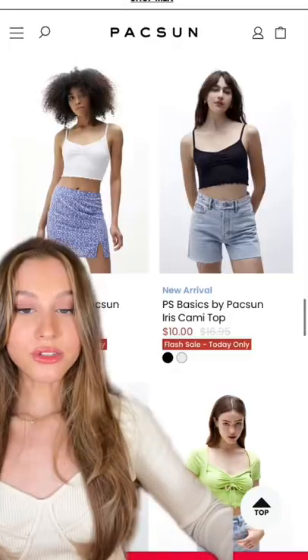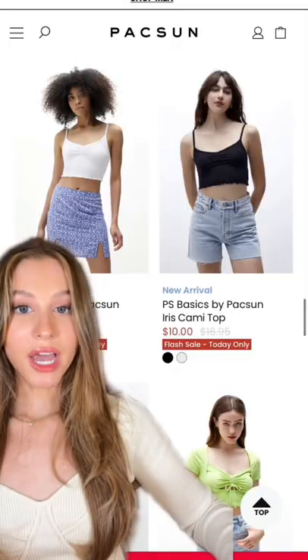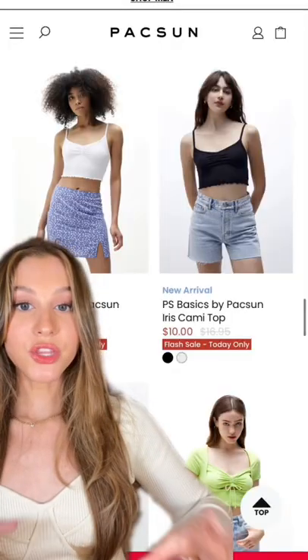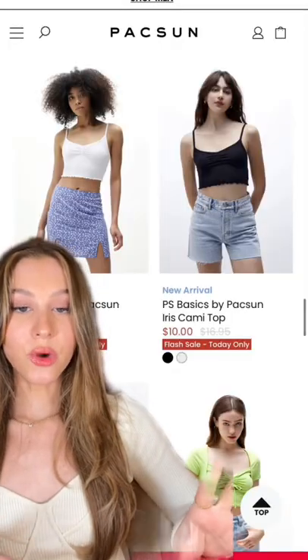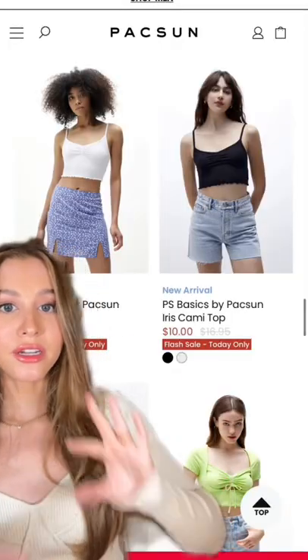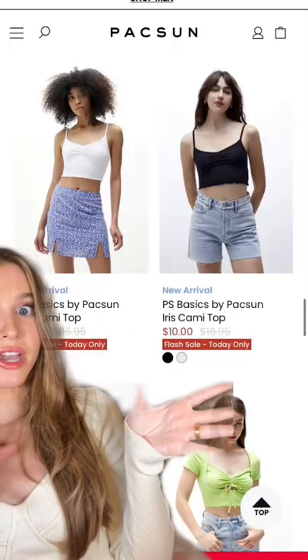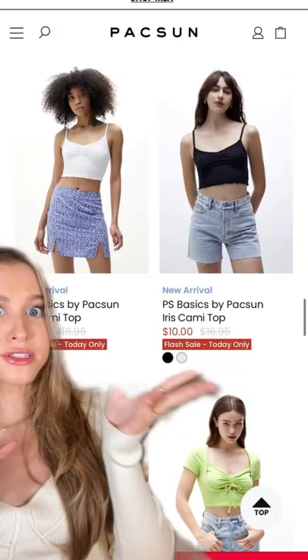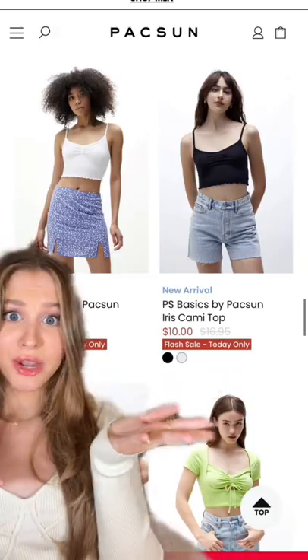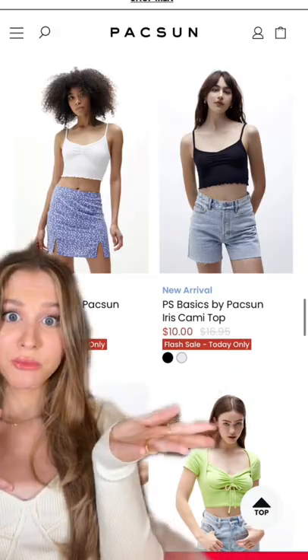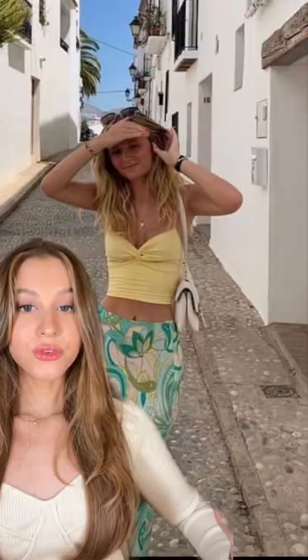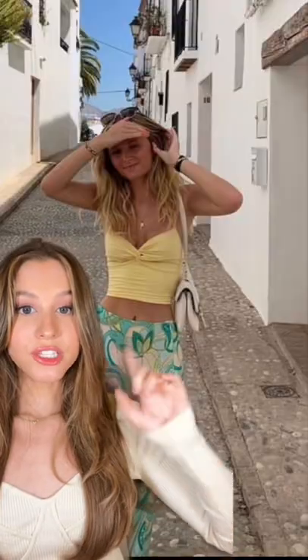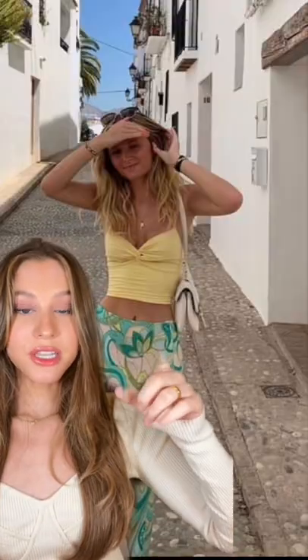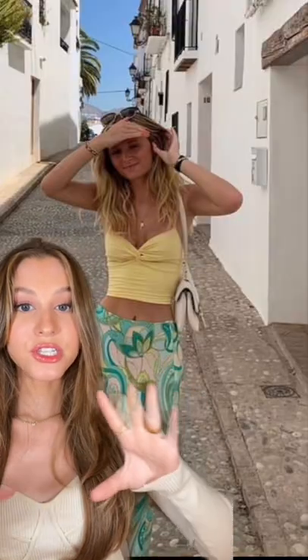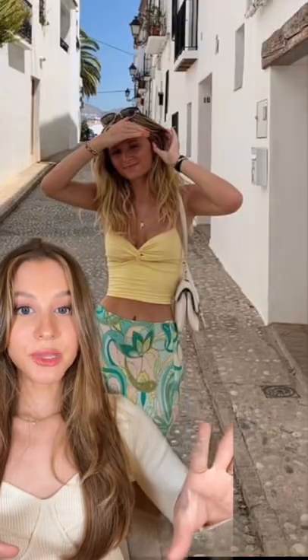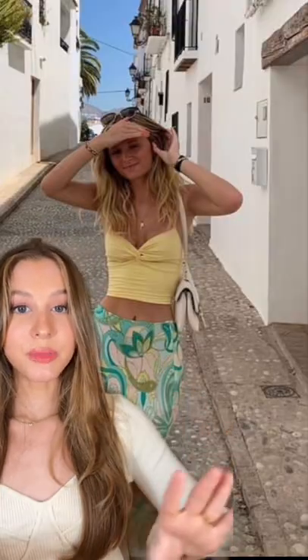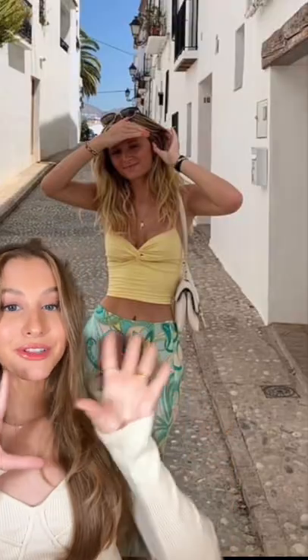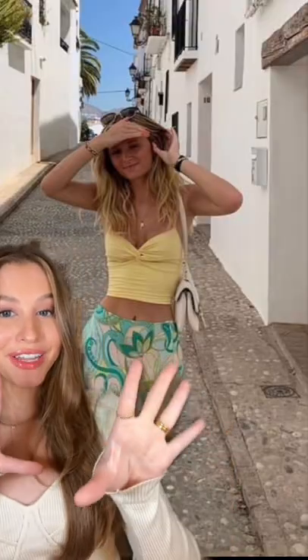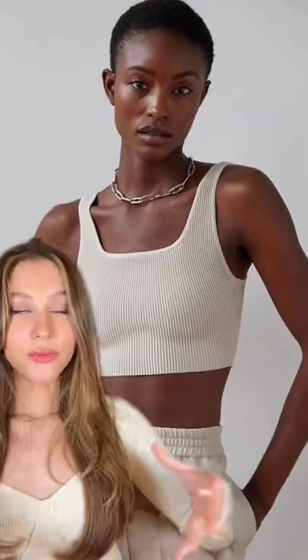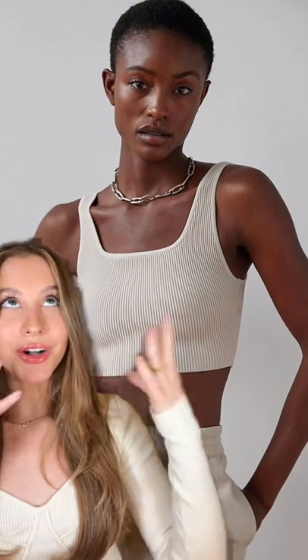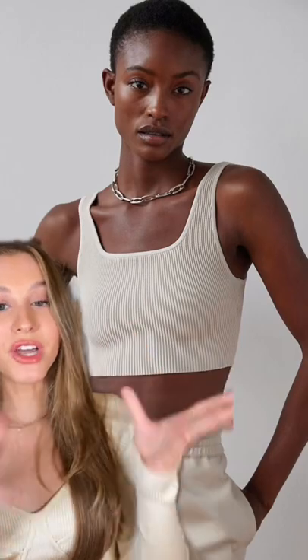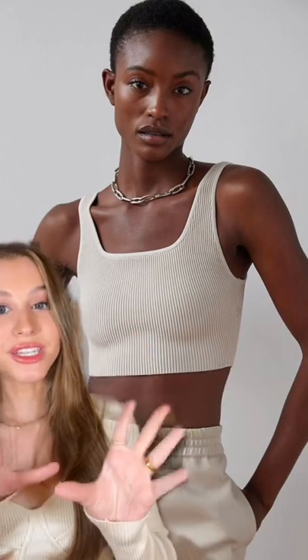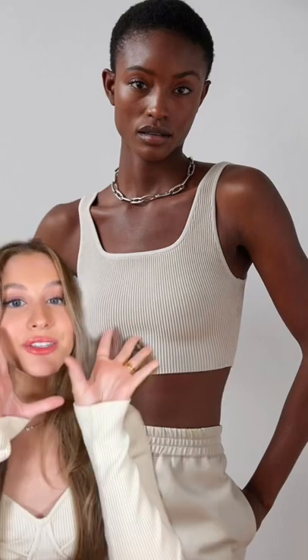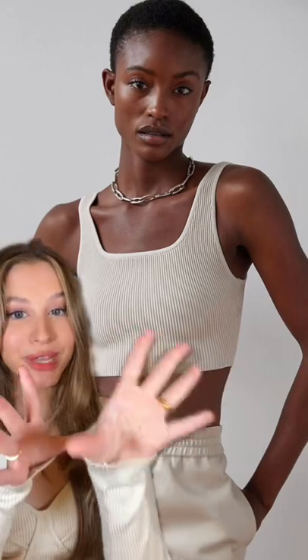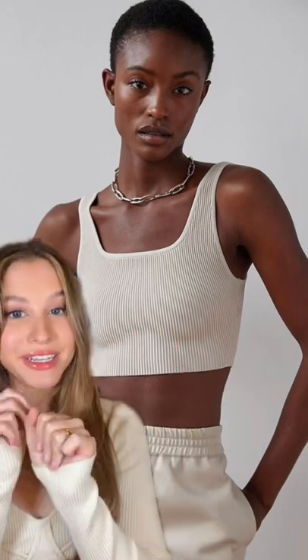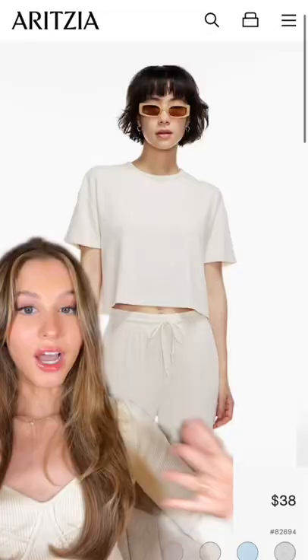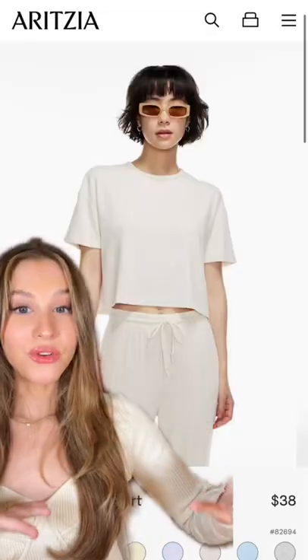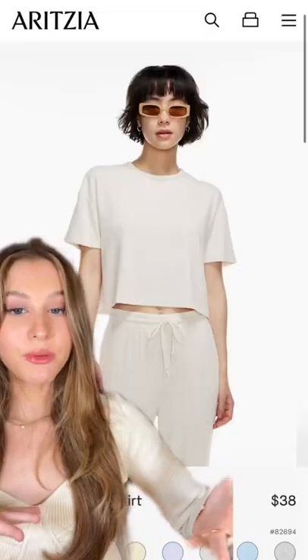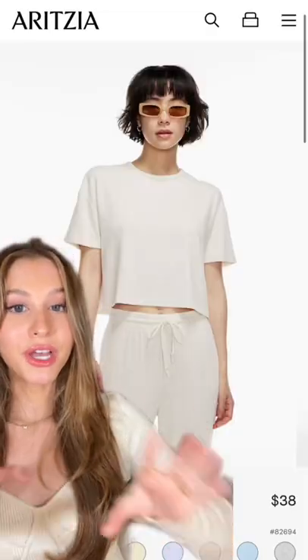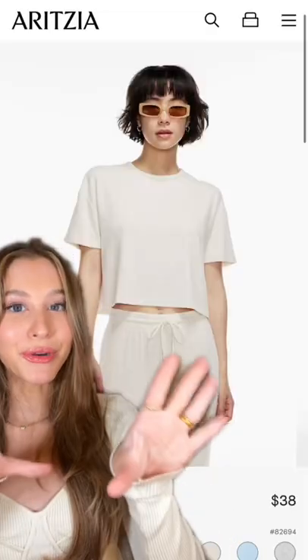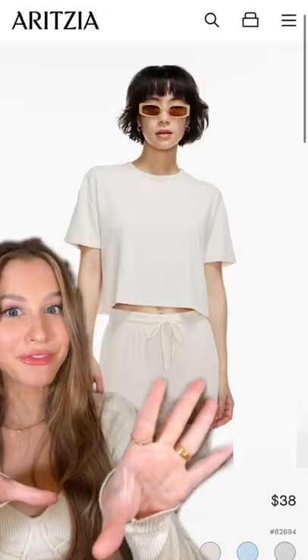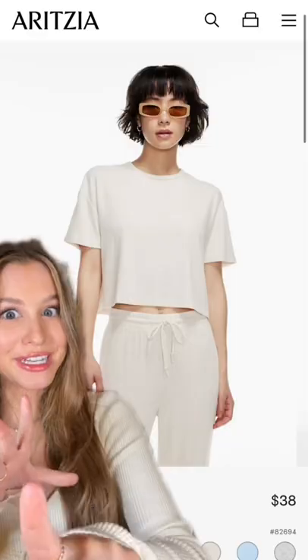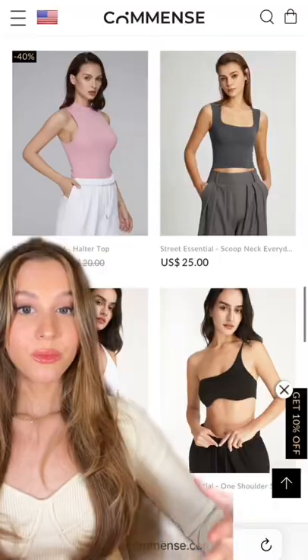I would also try Paxon — they're great quality and it looks like everything is on sale right now. They're also great for tops that are still a good basic but a little fun. And we all know that Aritzia has great basics. I don't own anything from them but they're a cult favorite for a reason.